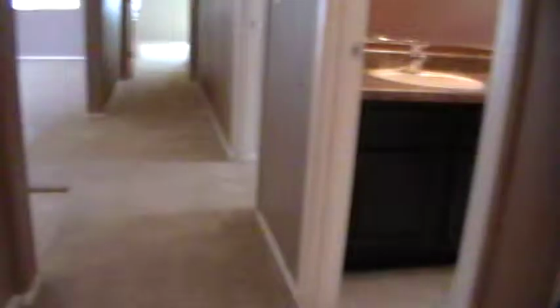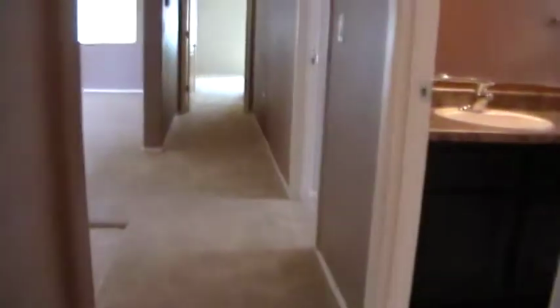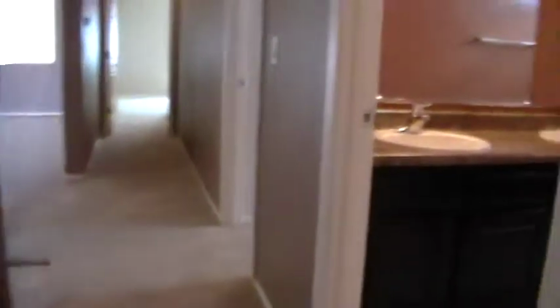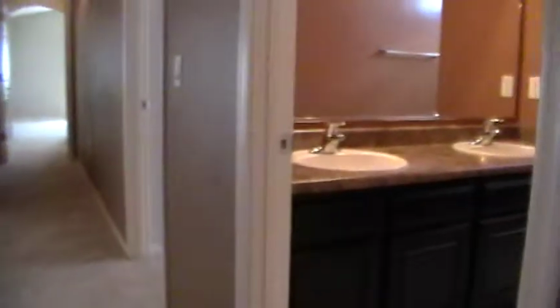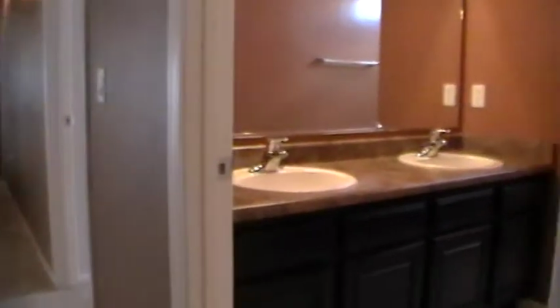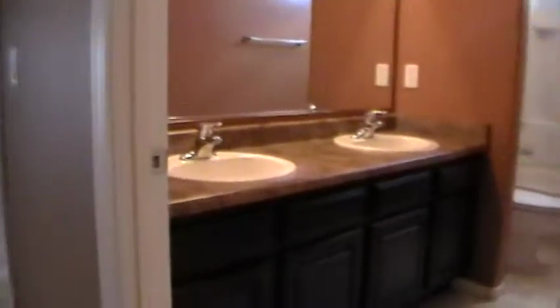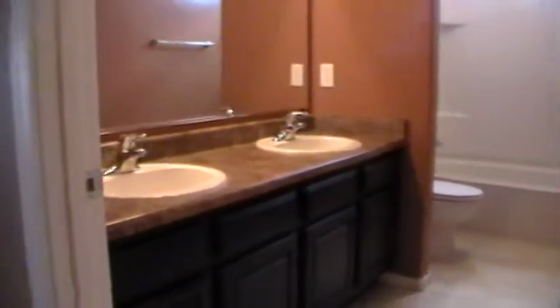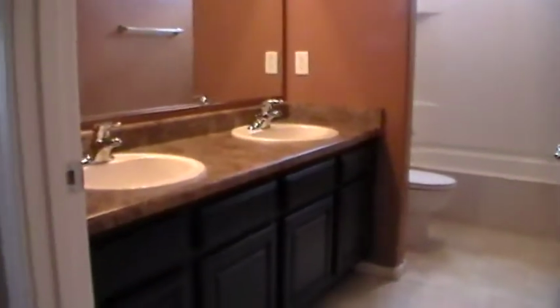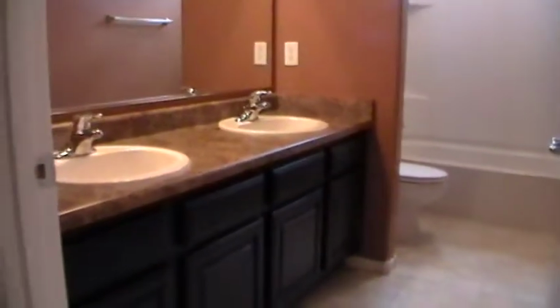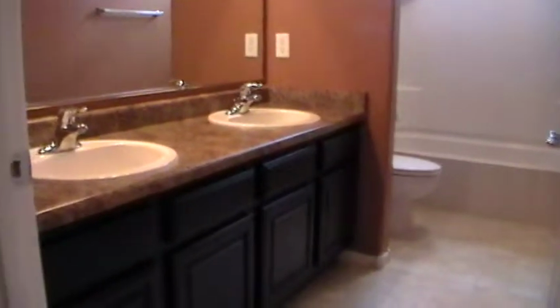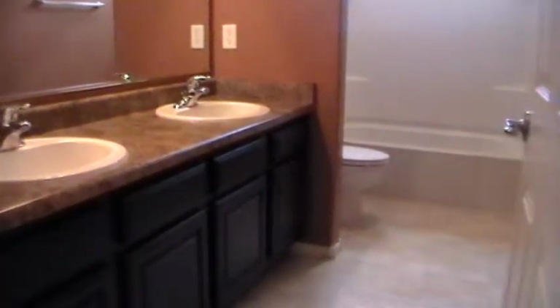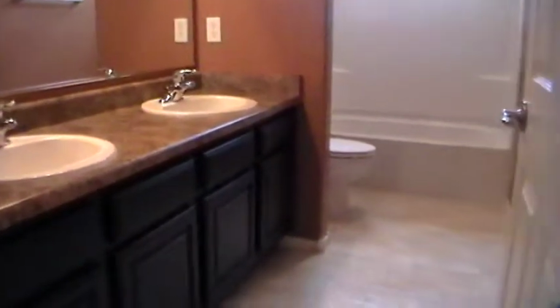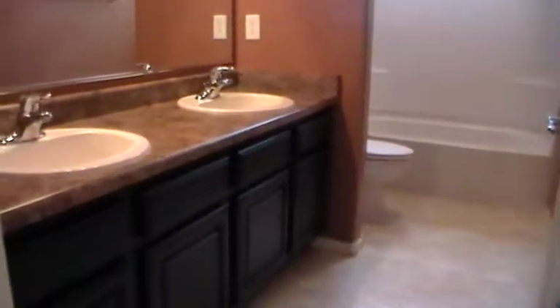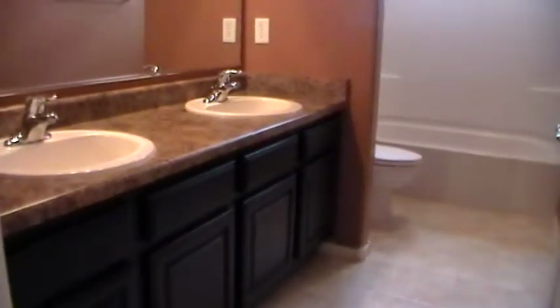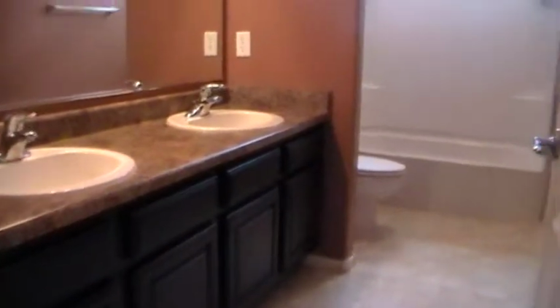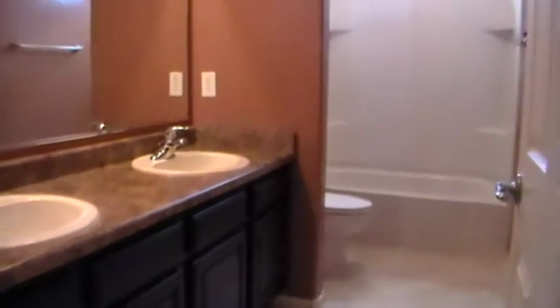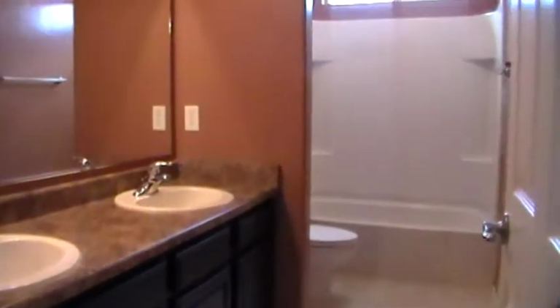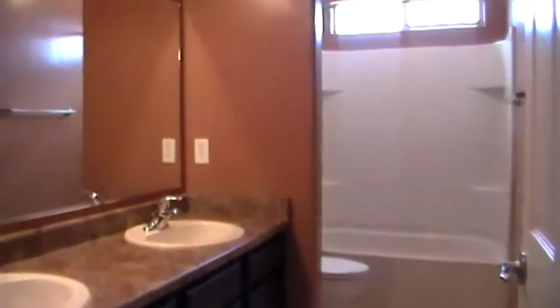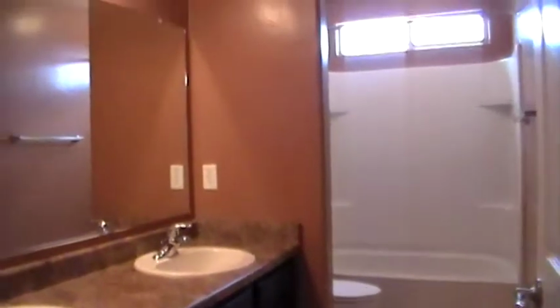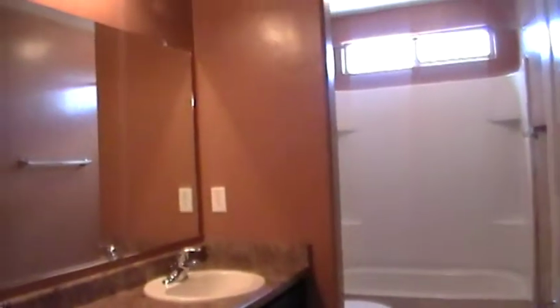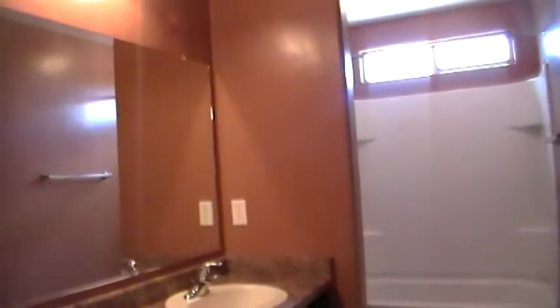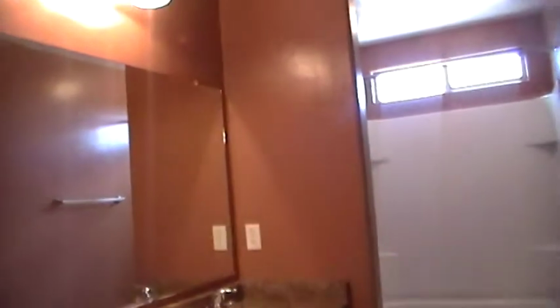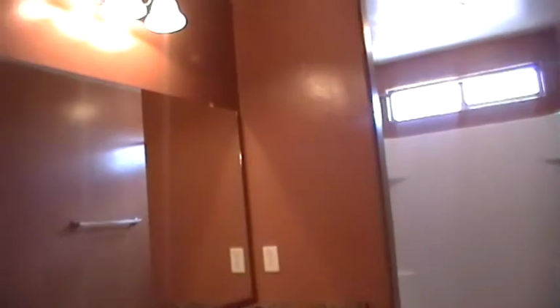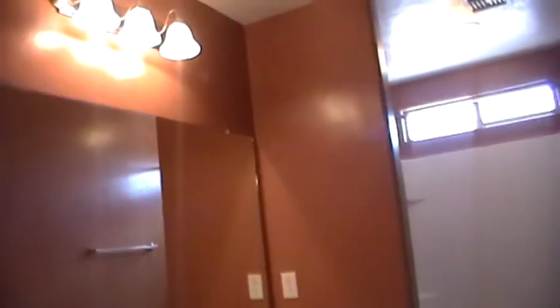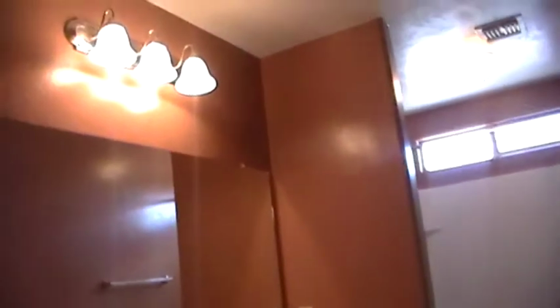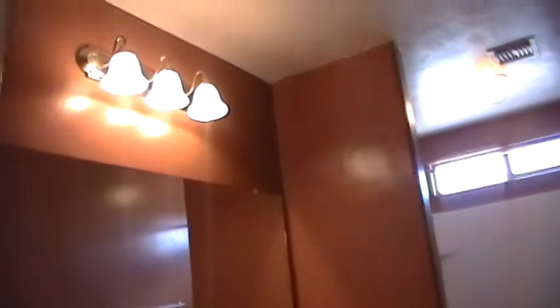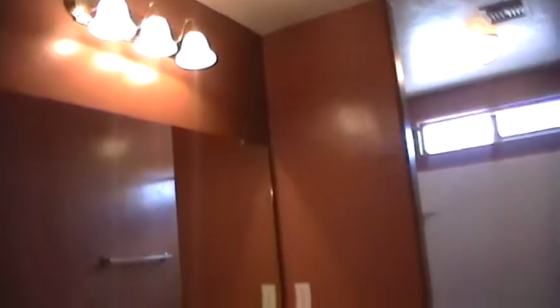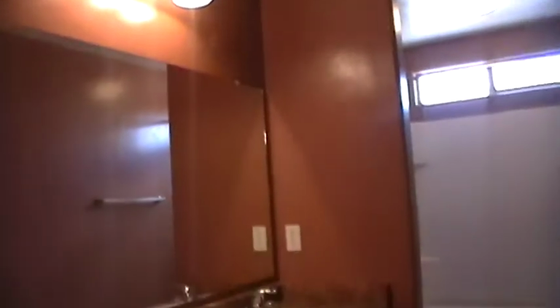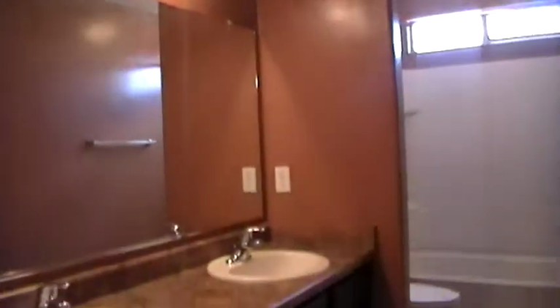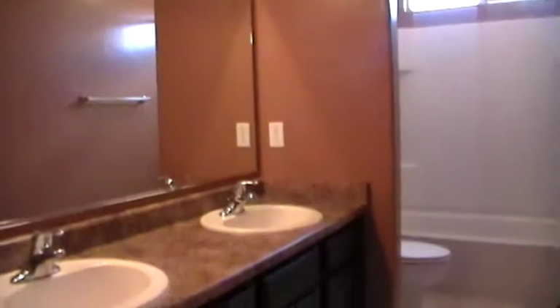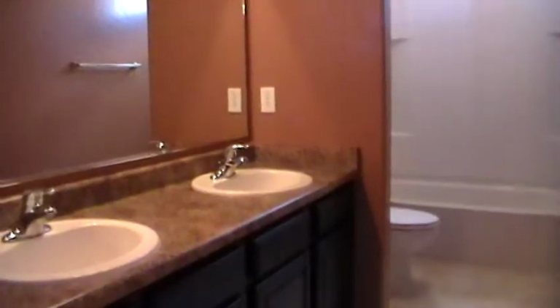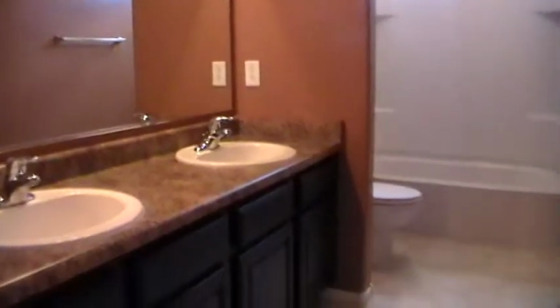Right next to that is the hall bathroom. You can see dual sinks and the bathtub. We call that a full bath here in Tucson when it does have the bathtub.